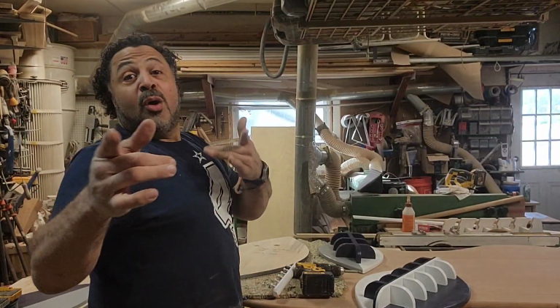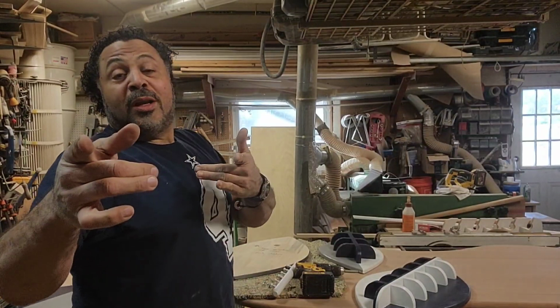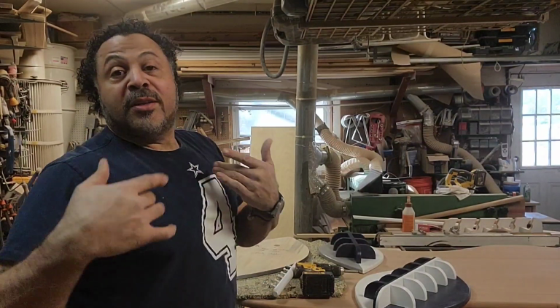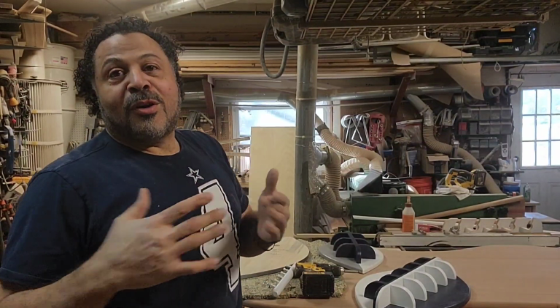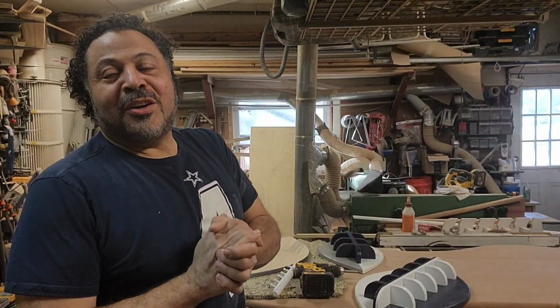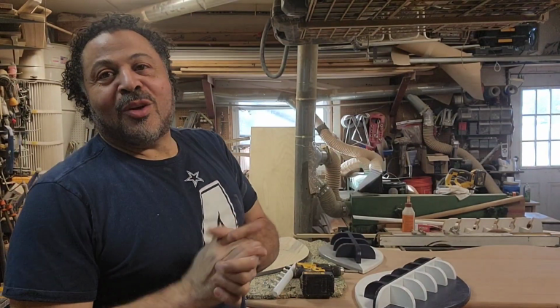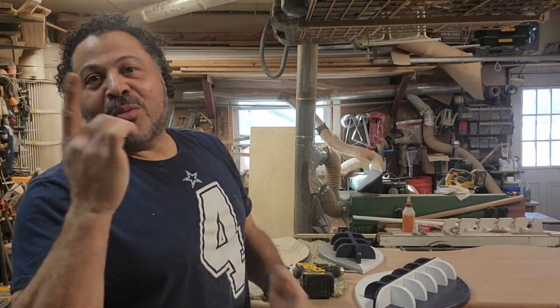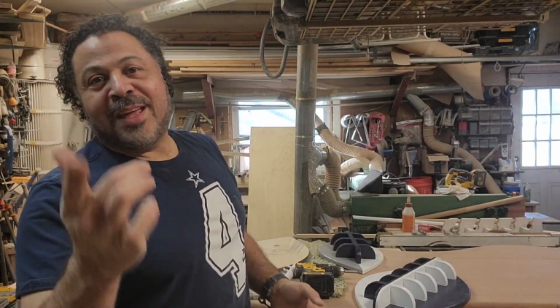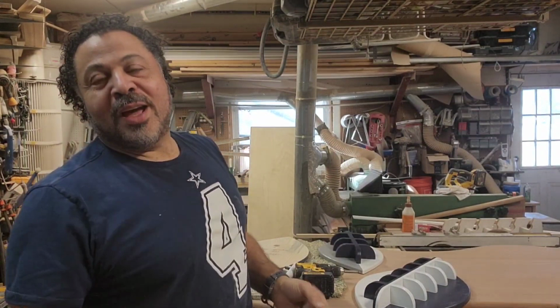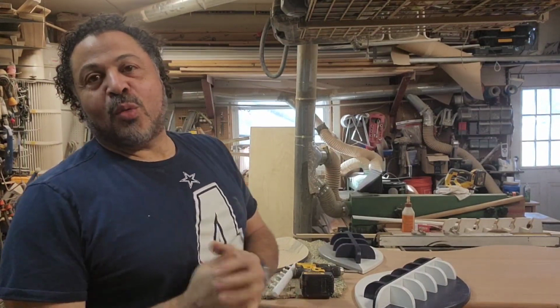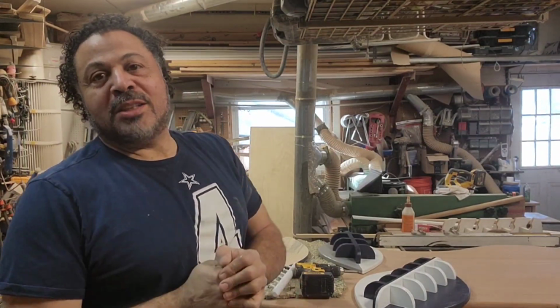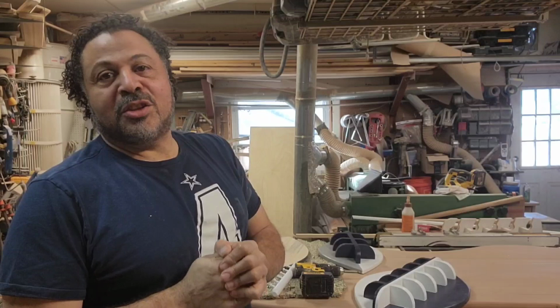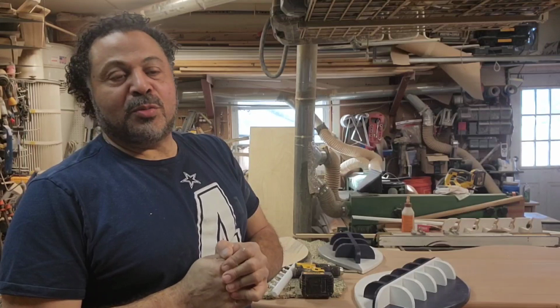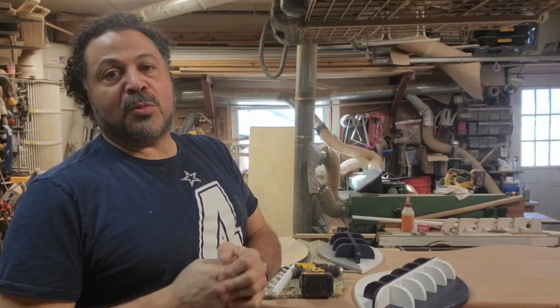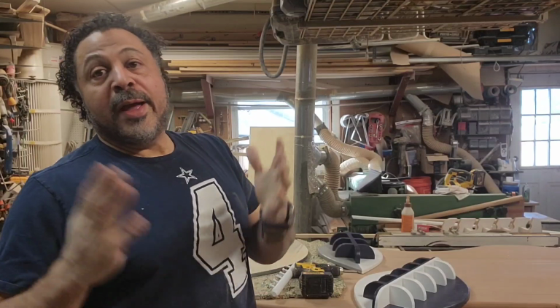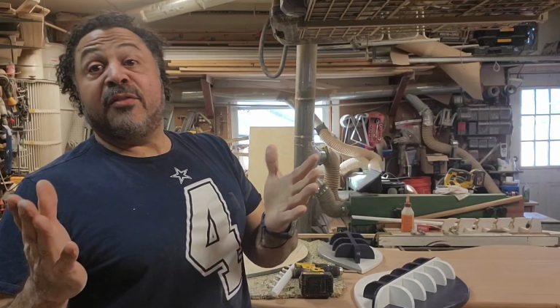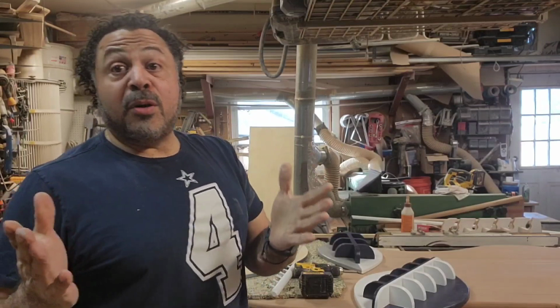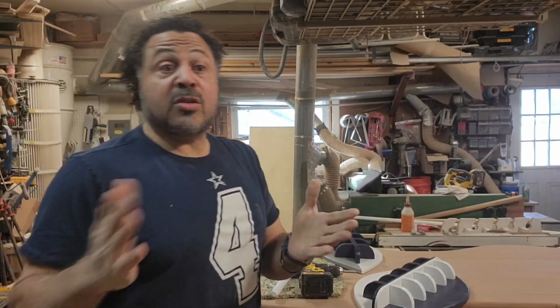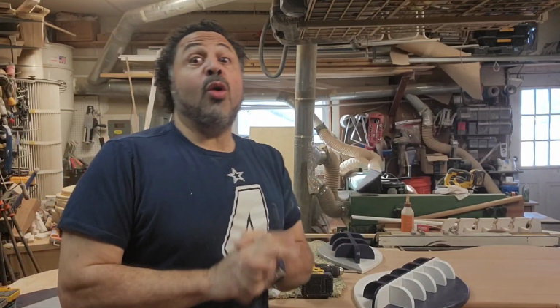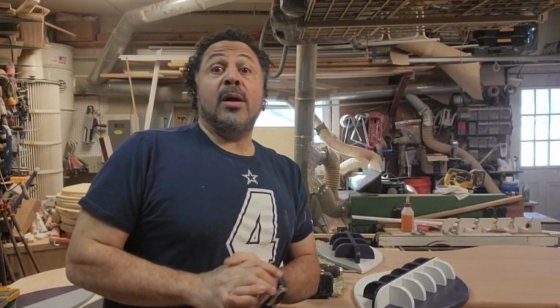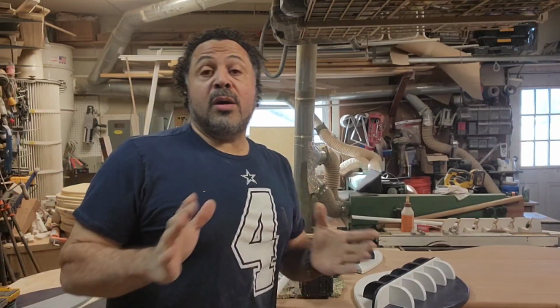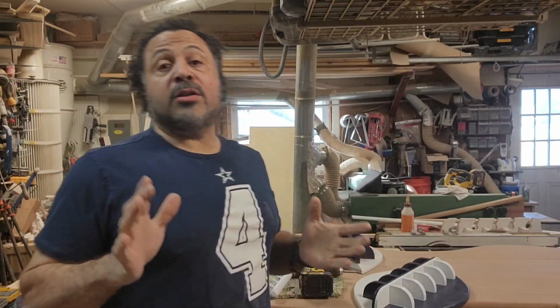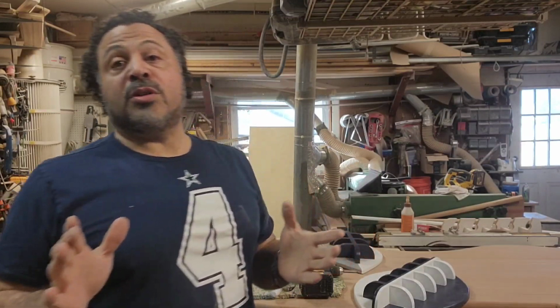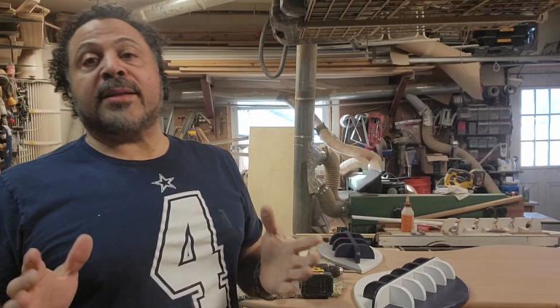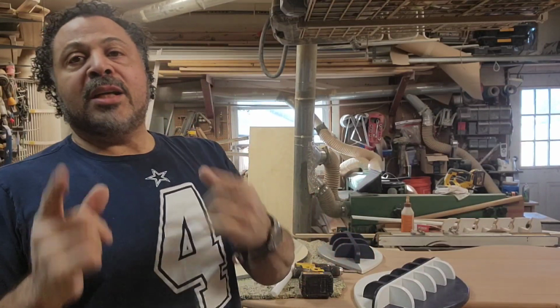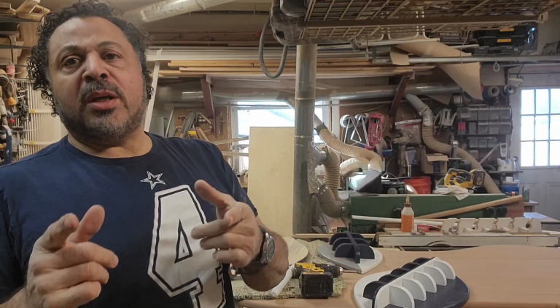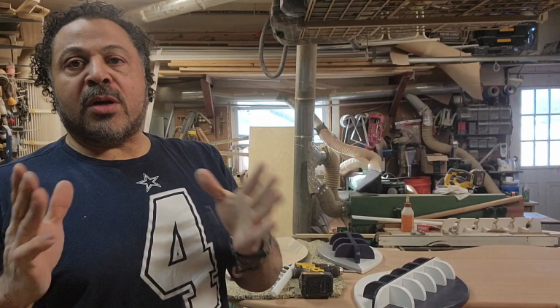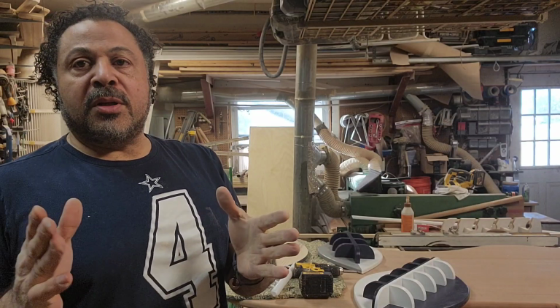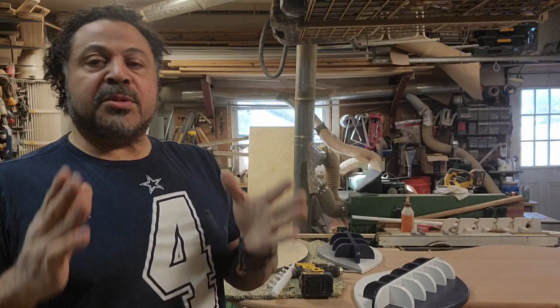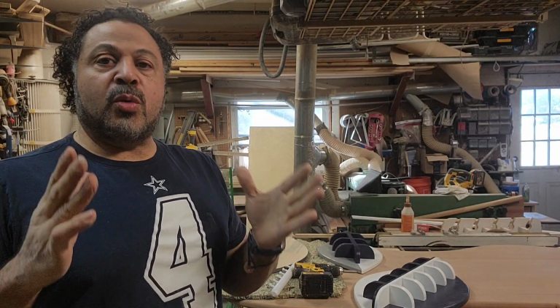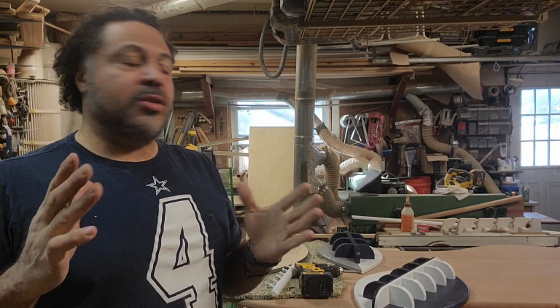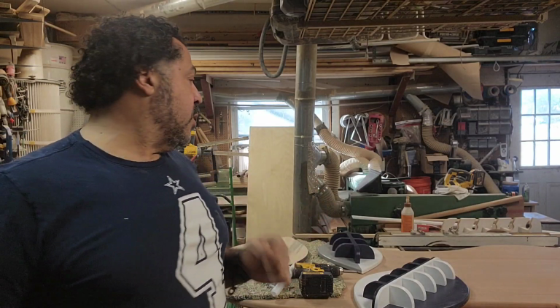Well hello friends, Mark Holmes here and as always I want to thank you guys for watching the JoBoo Sports Report. If you purchased or won one of our sports racks, I just want to give you a couple of tips on what to do with it.